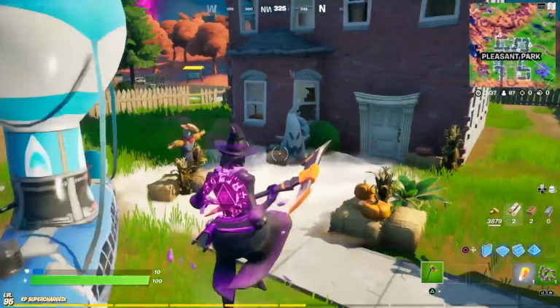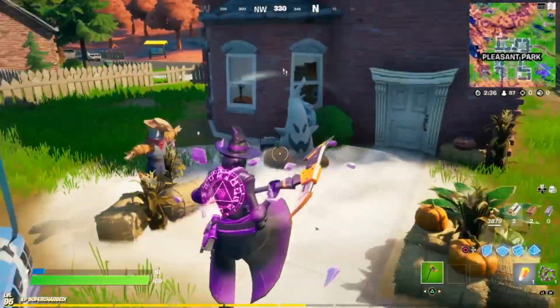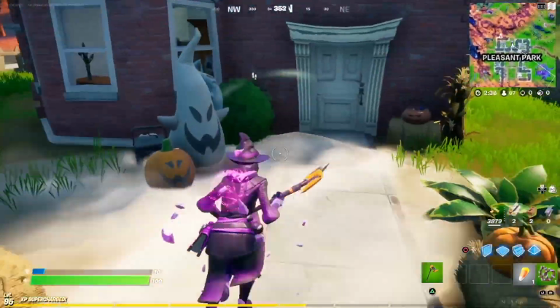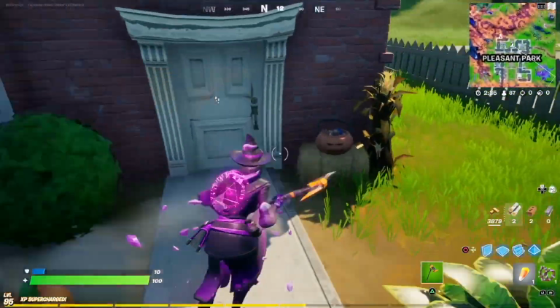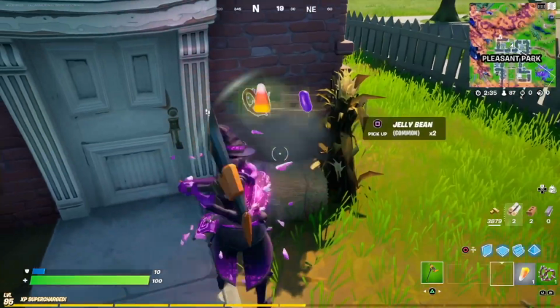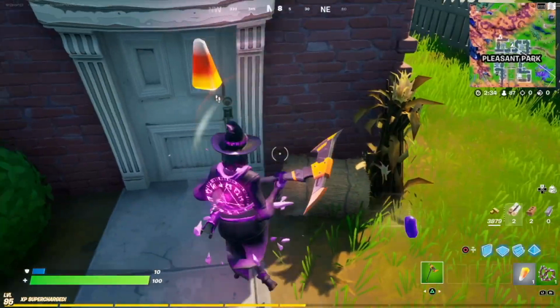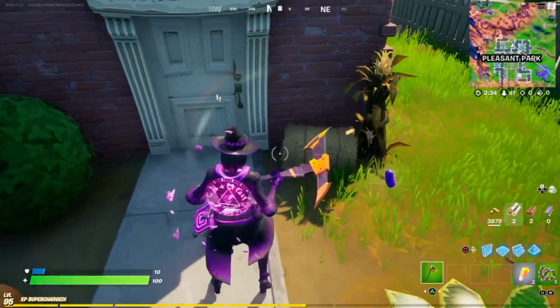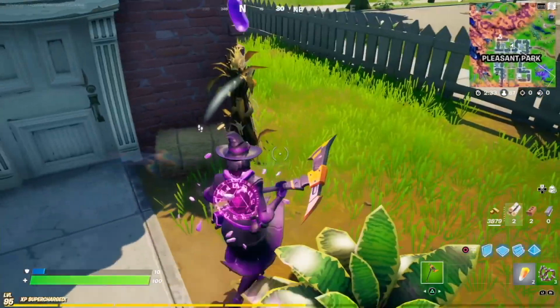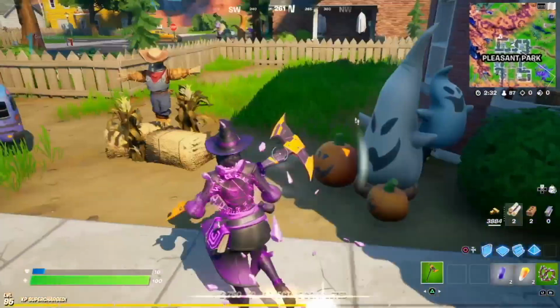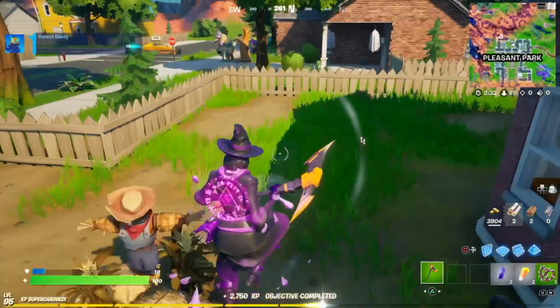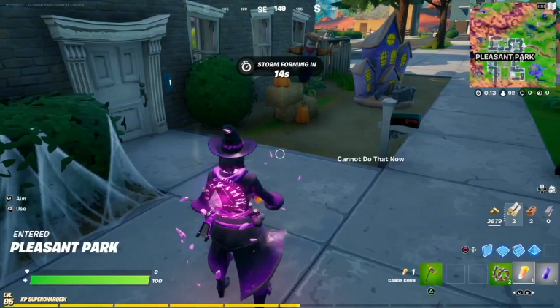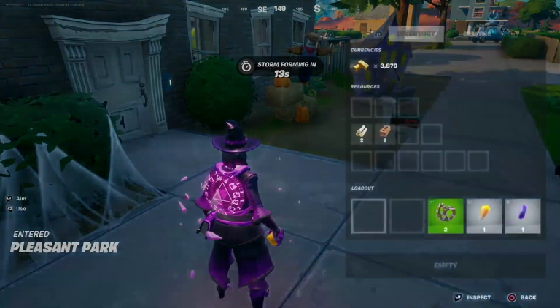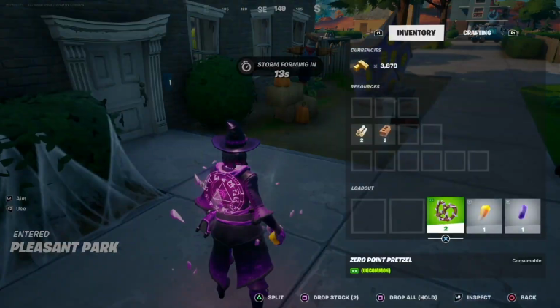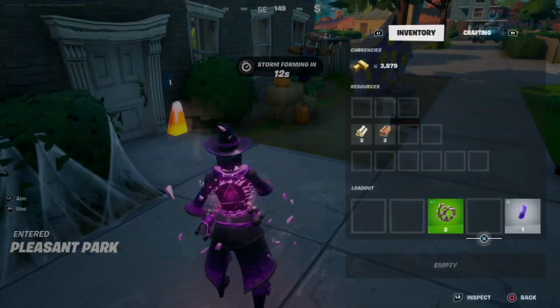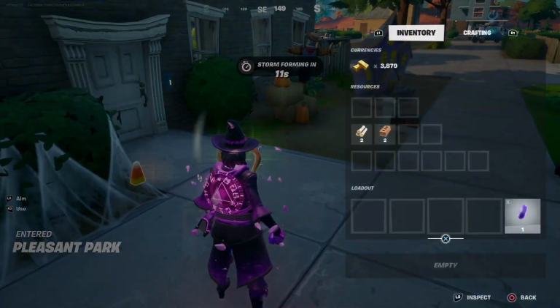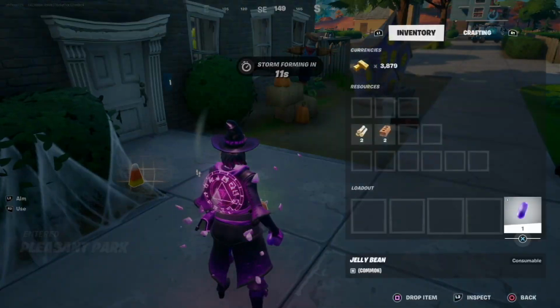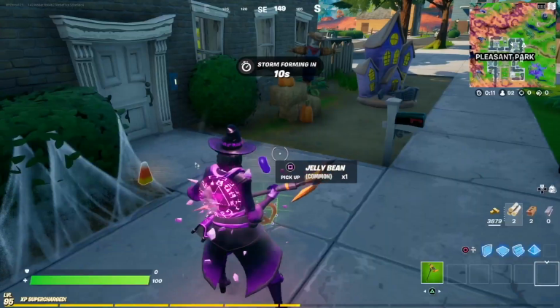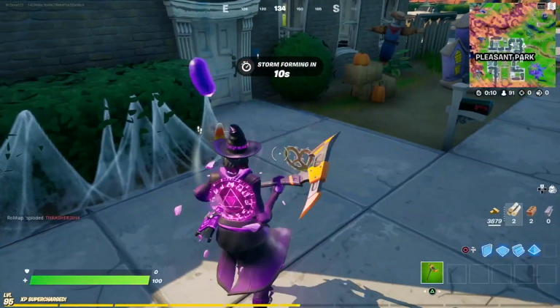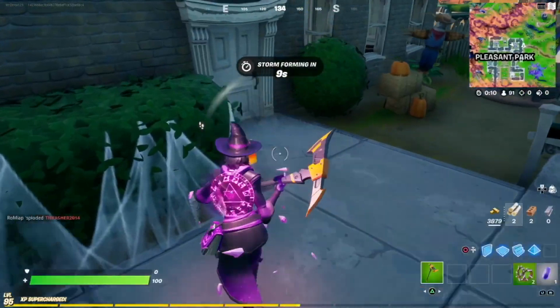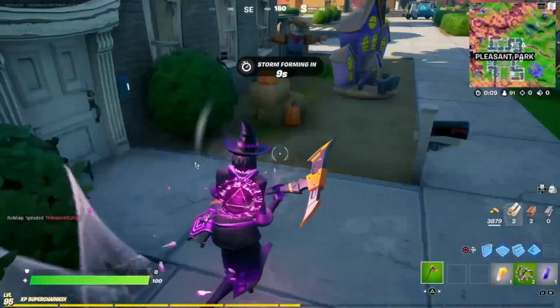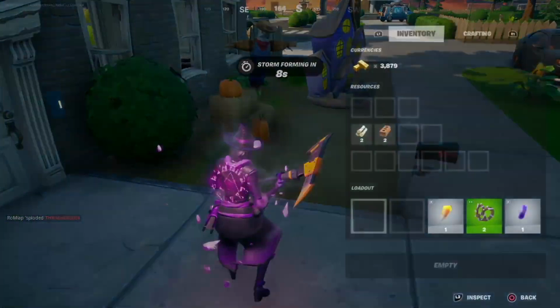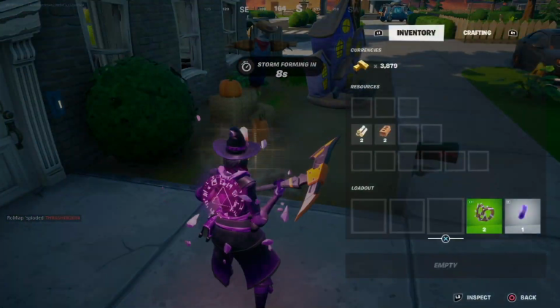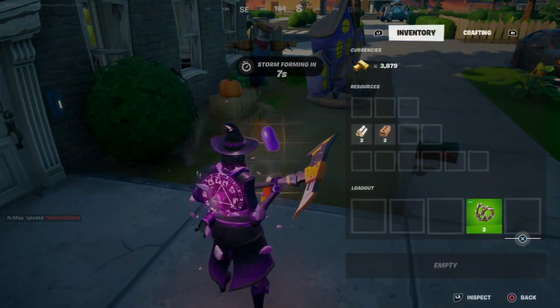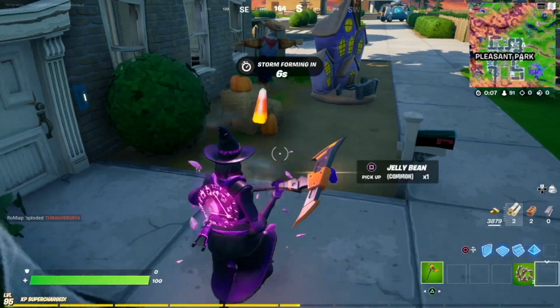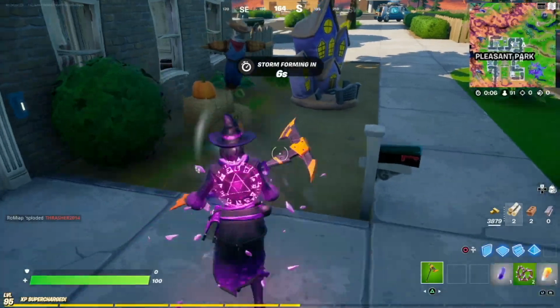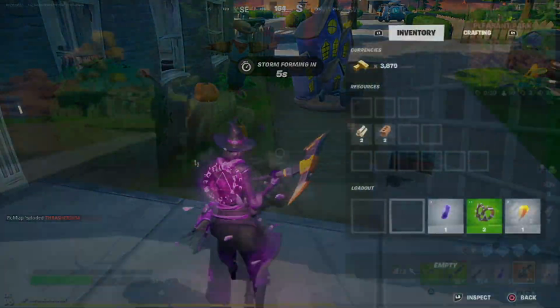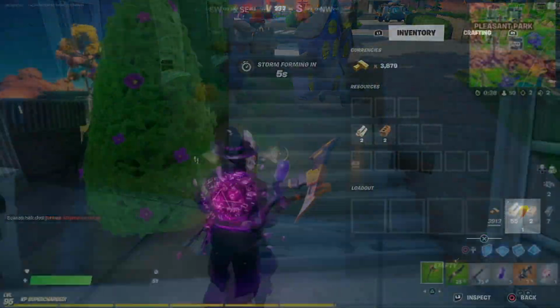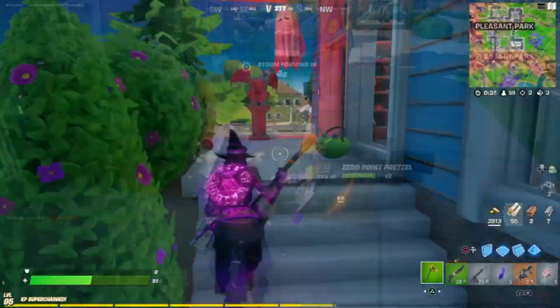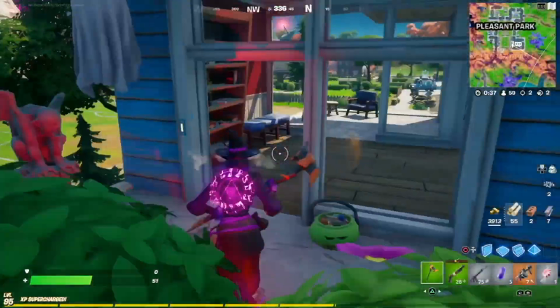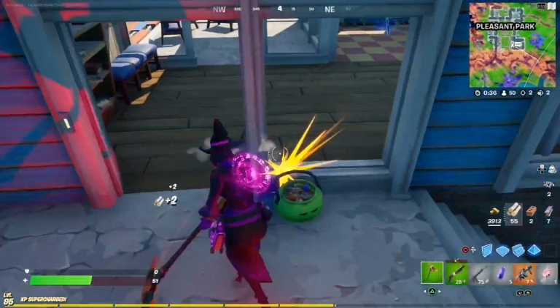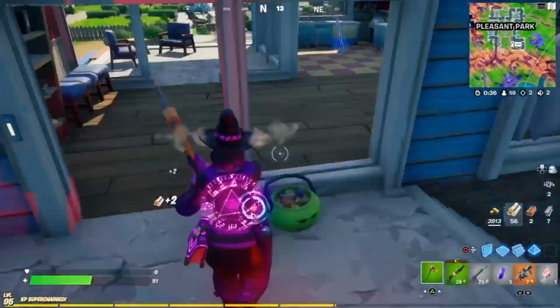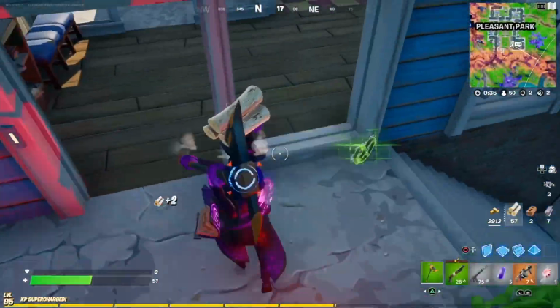All you have to do is collect it, and if you want you can just drop them and keep collecting them, so it's super simple — pick them up, drop them, collect them, or just go around to all the different houses.